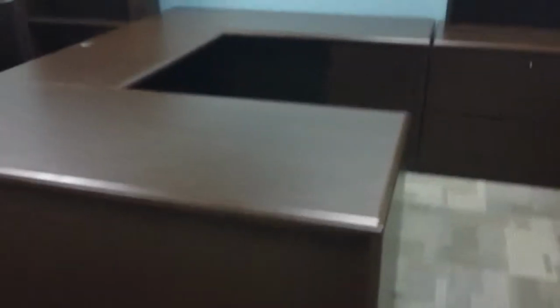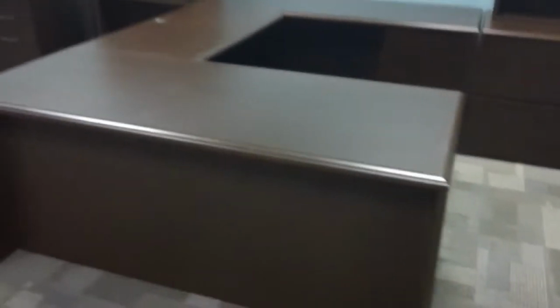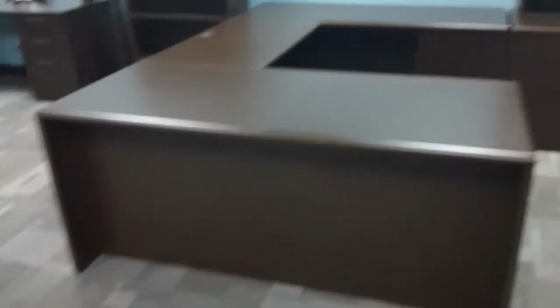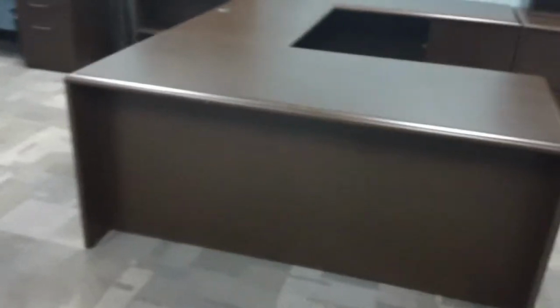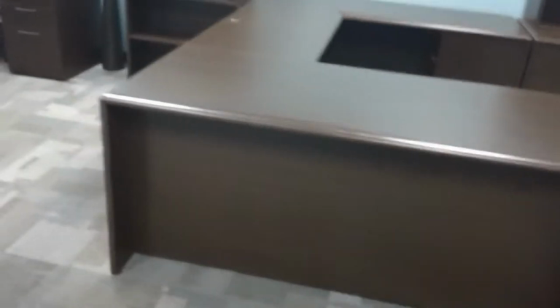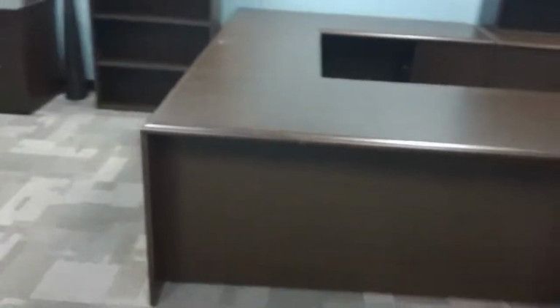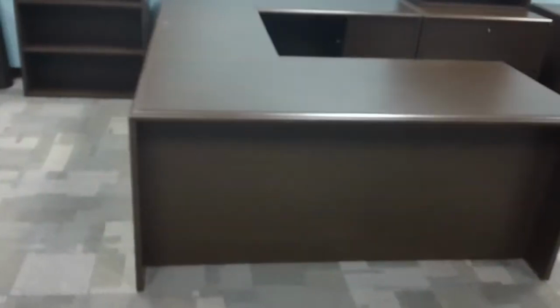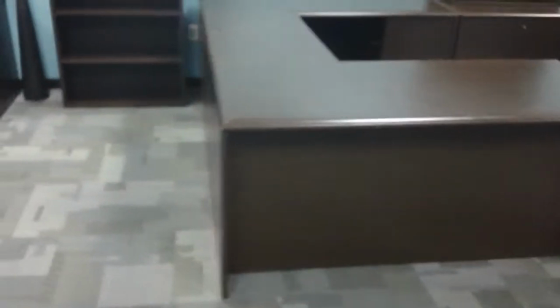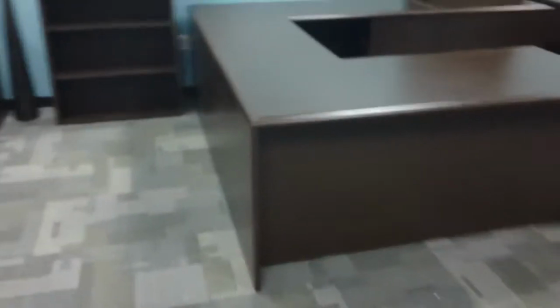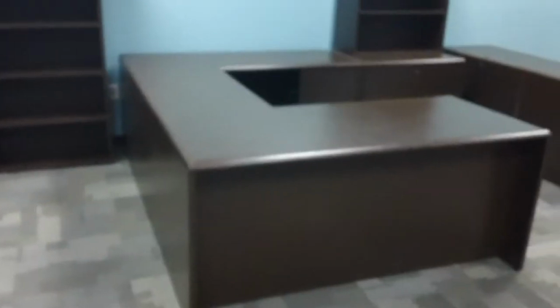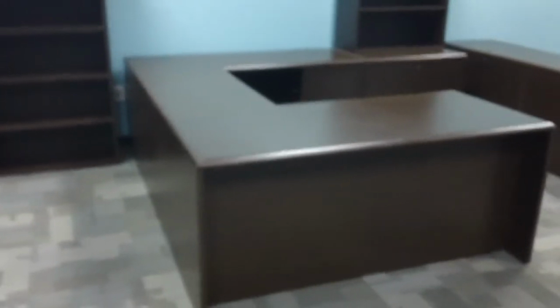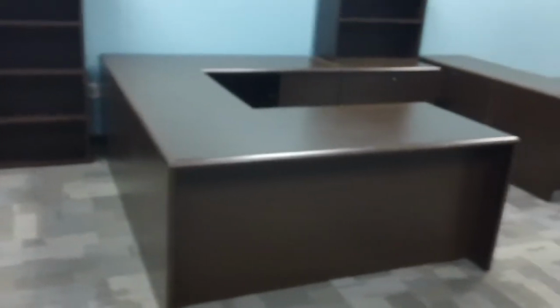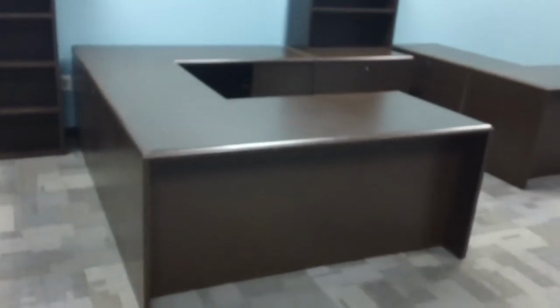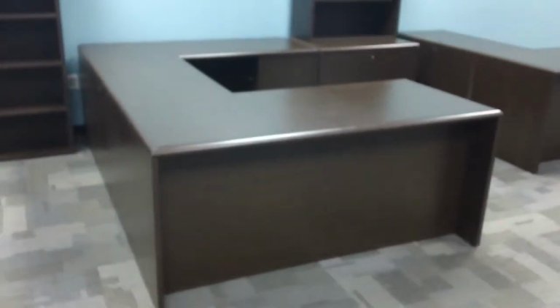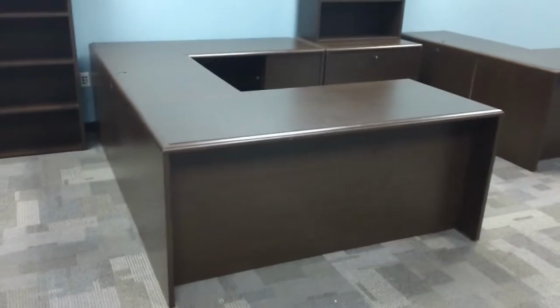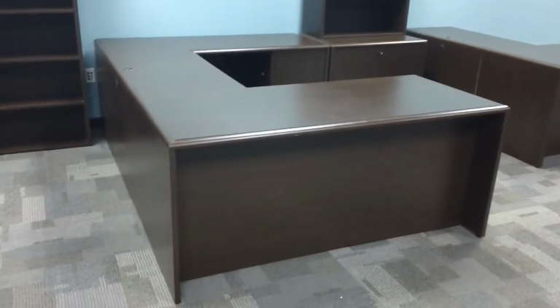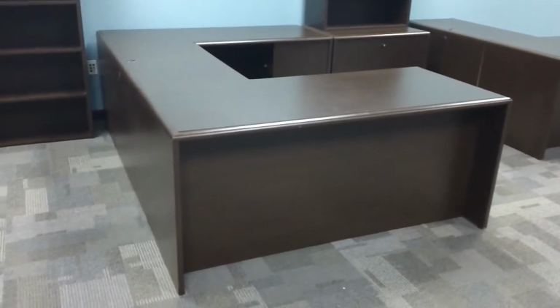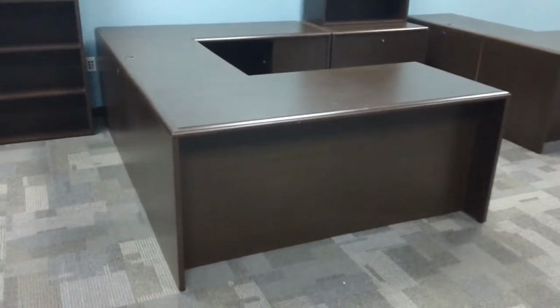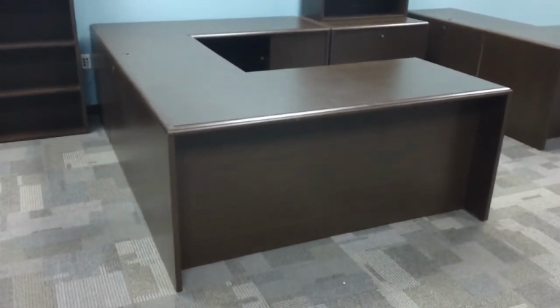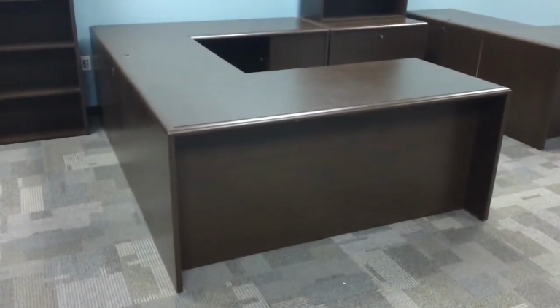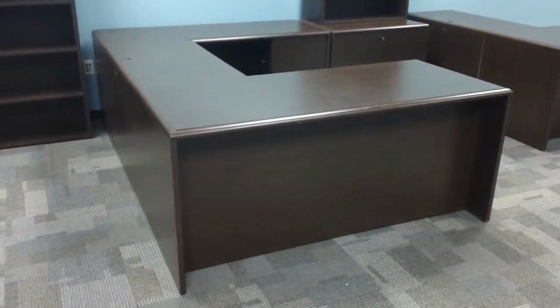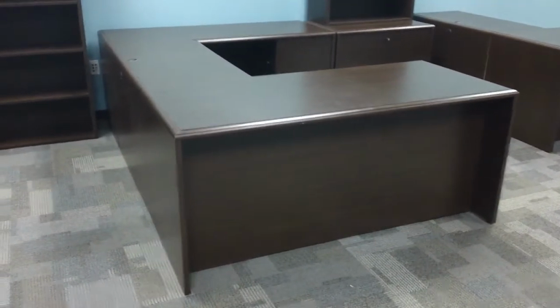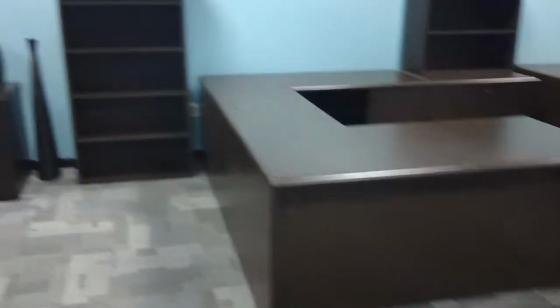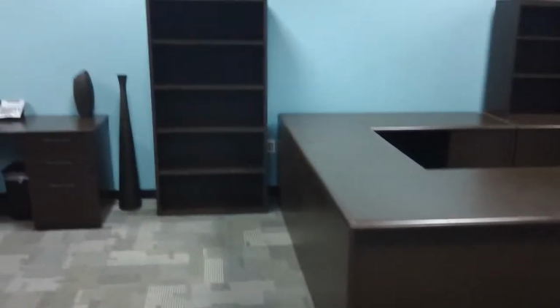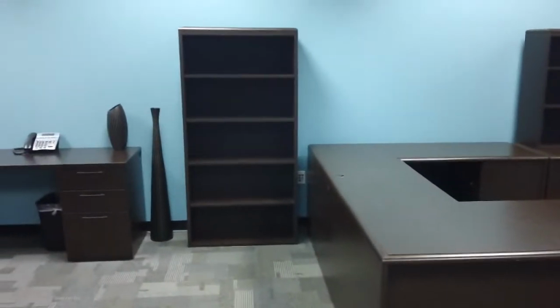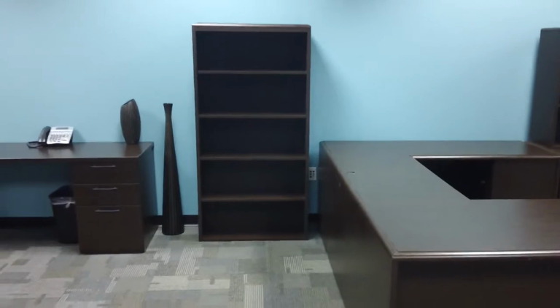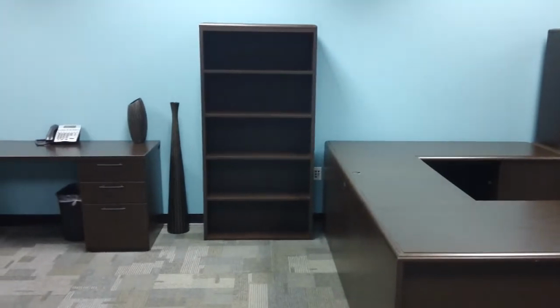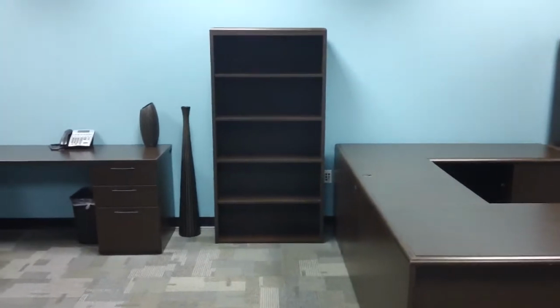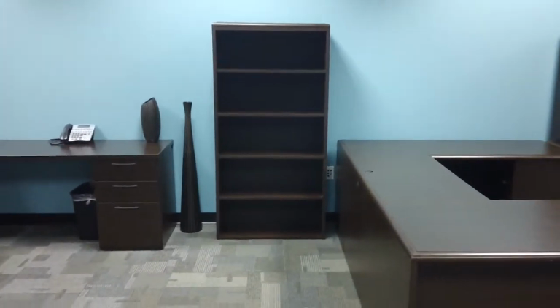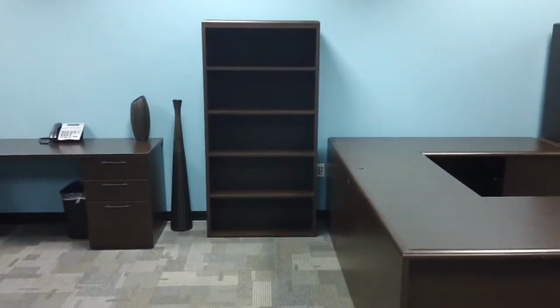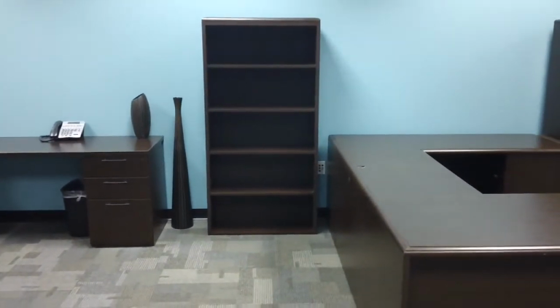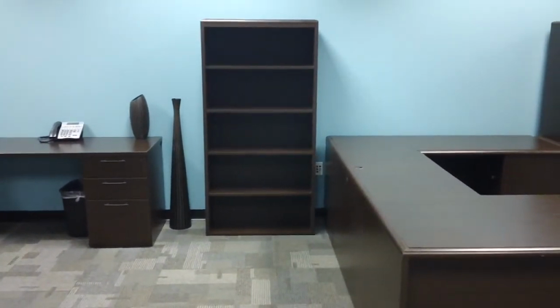We've got four of these U-shape arrow wood as well, and they are $799. Matching bookcase, $199.